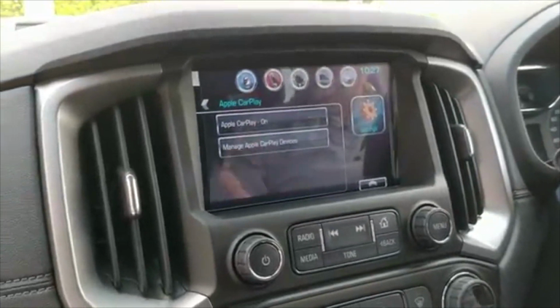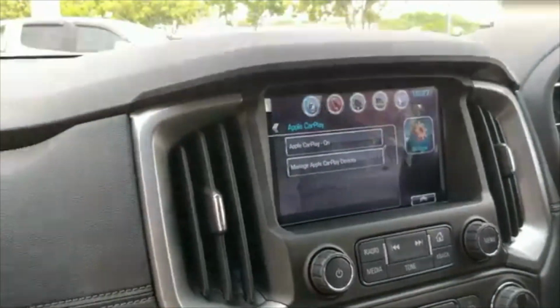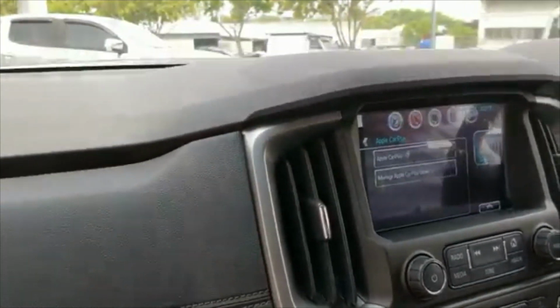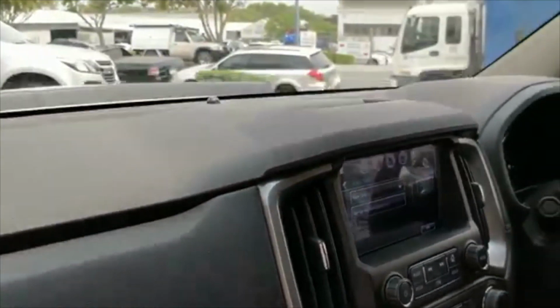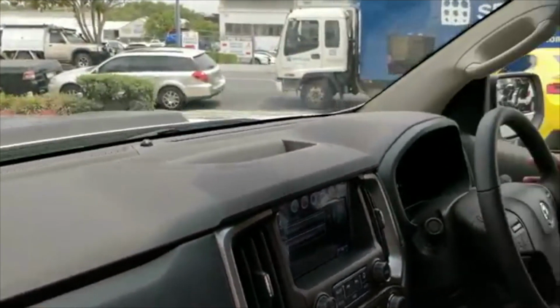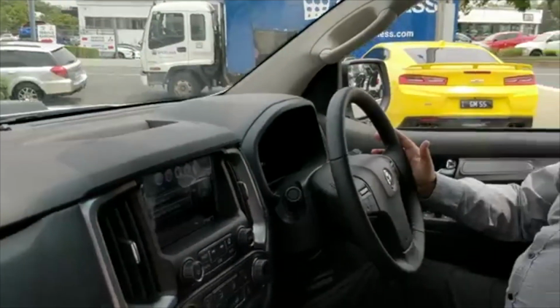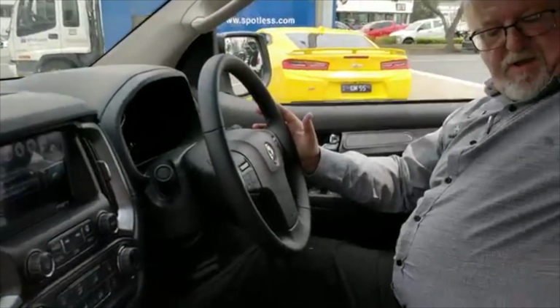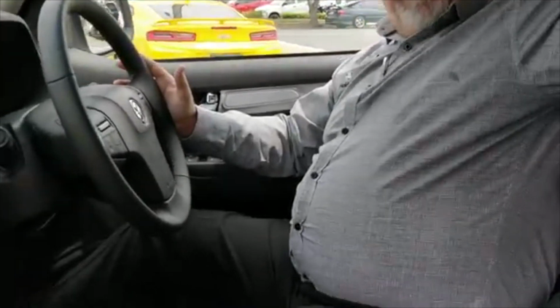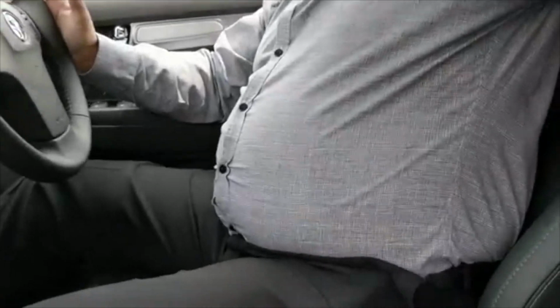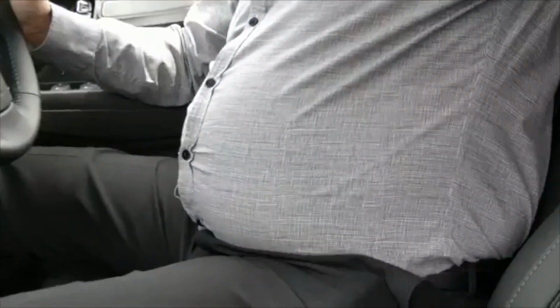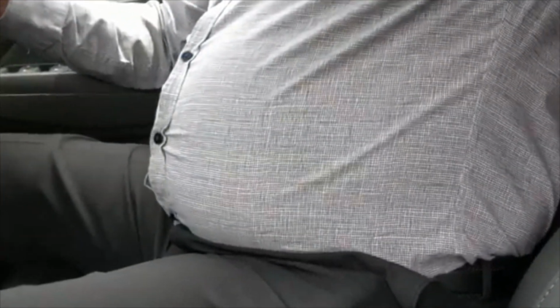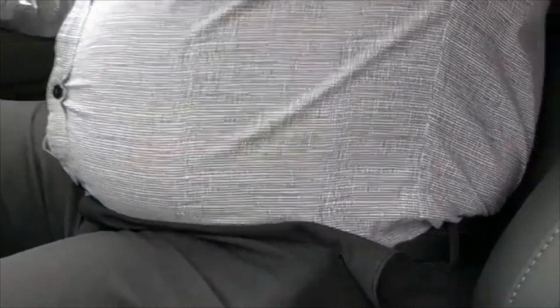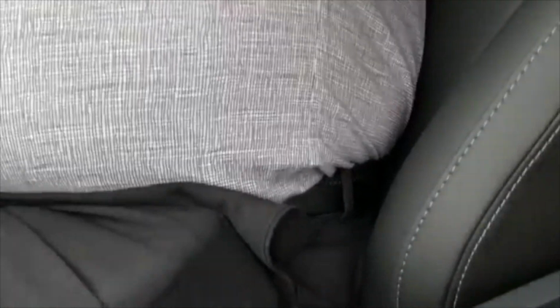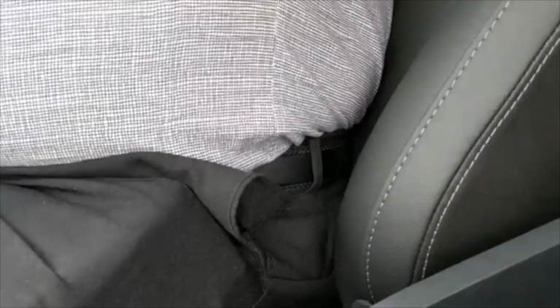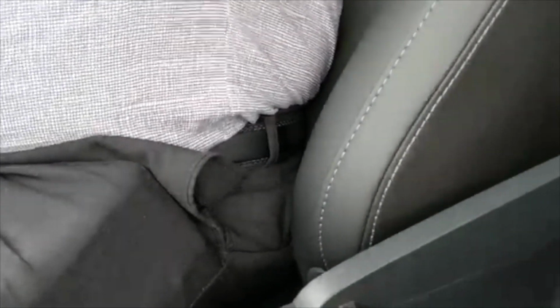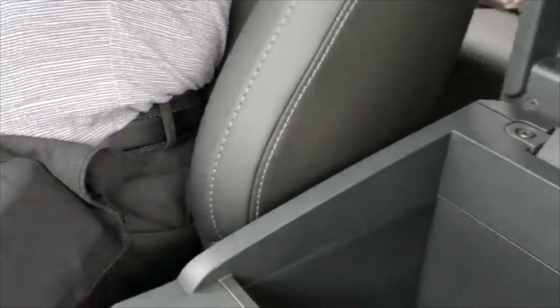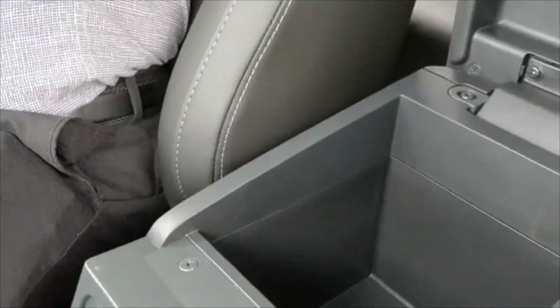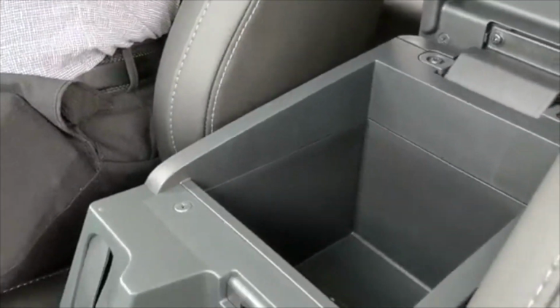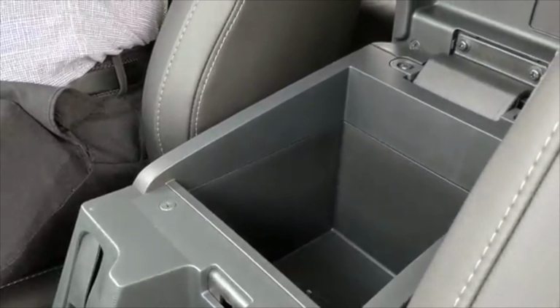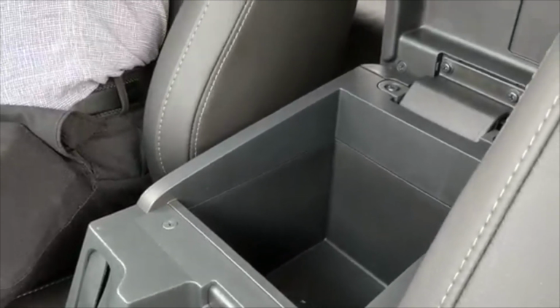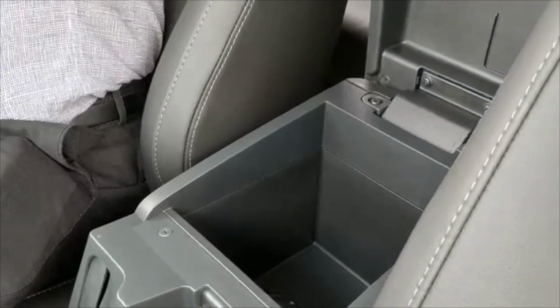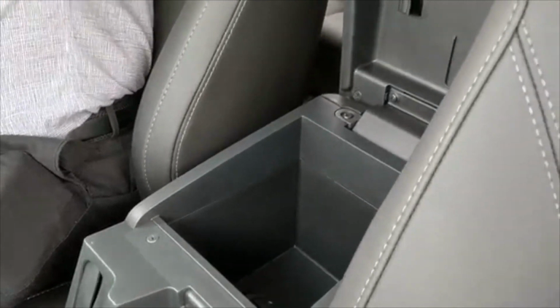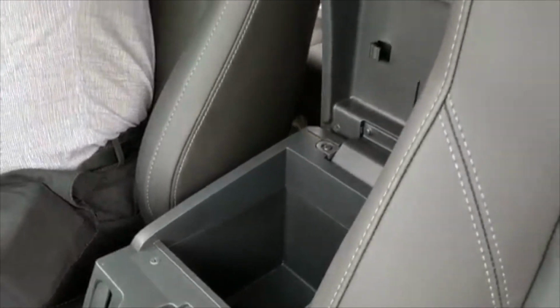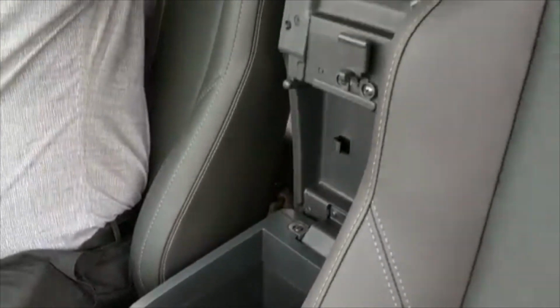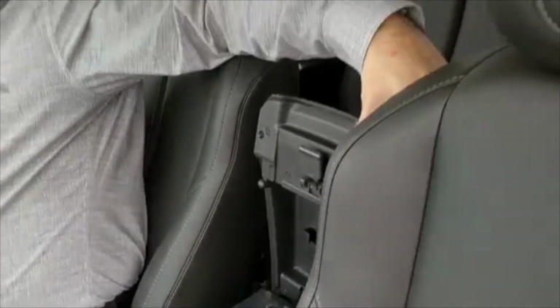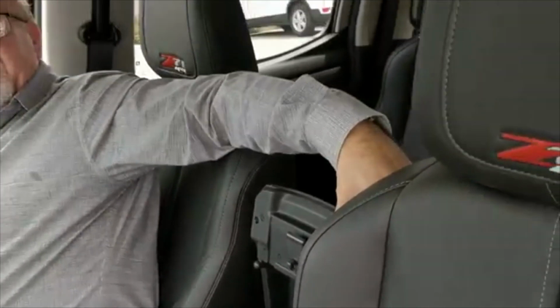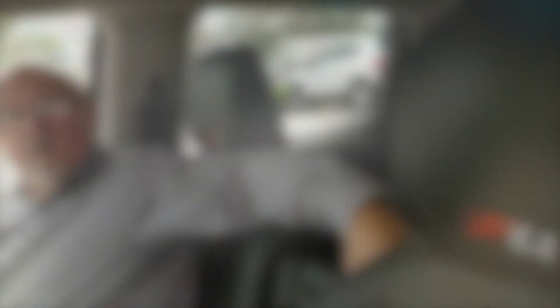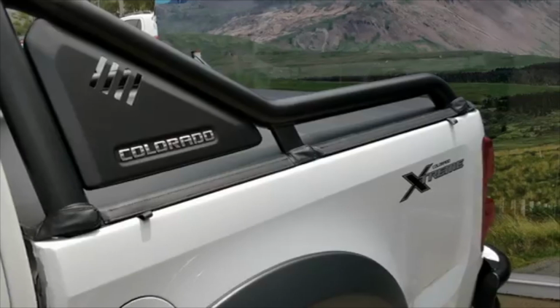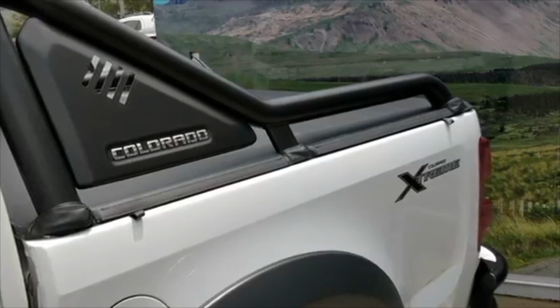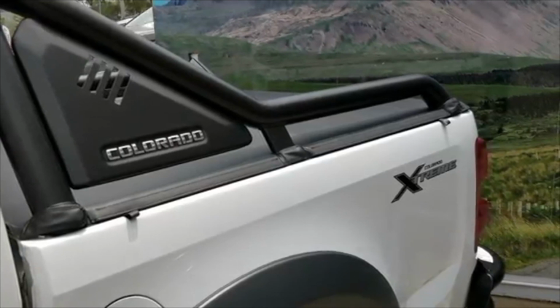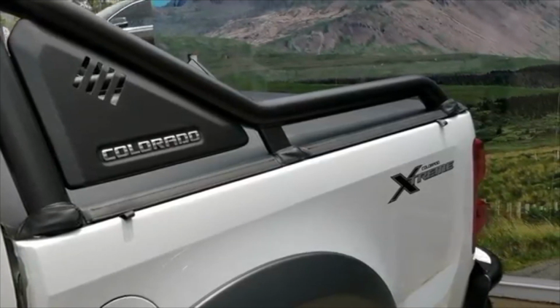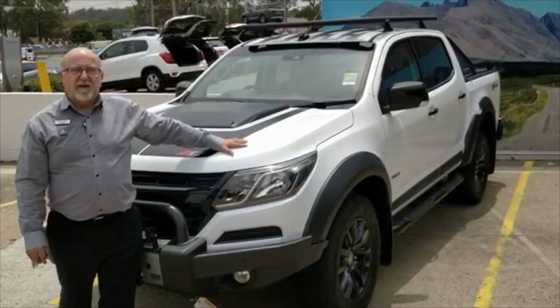Plugging in our phone through the USB port inside the centre console gives us access to things like Siri for voice commands, Google Maps, and Spotify. The whole Extreme is a limited volume car.